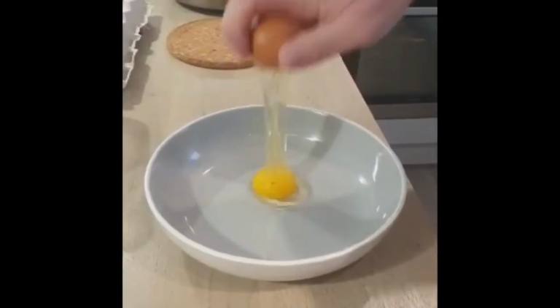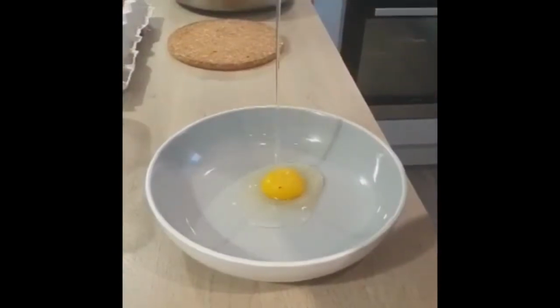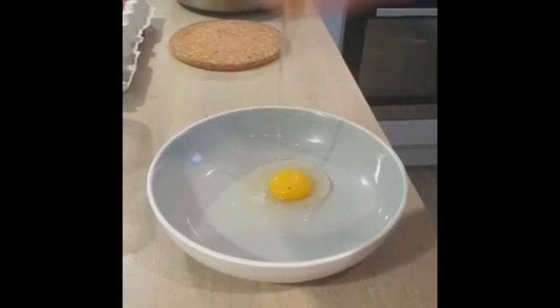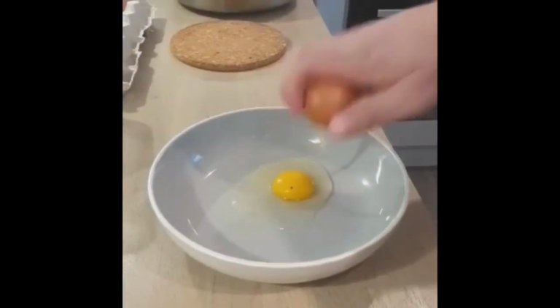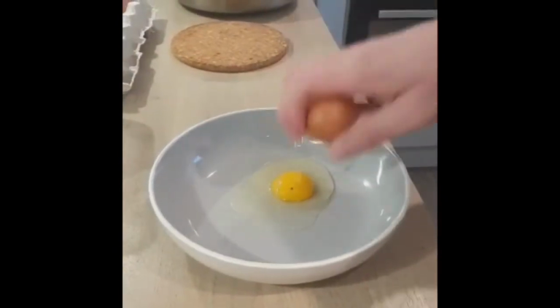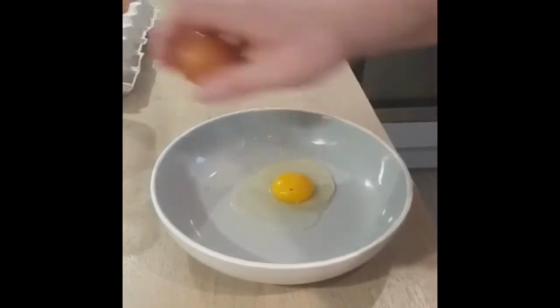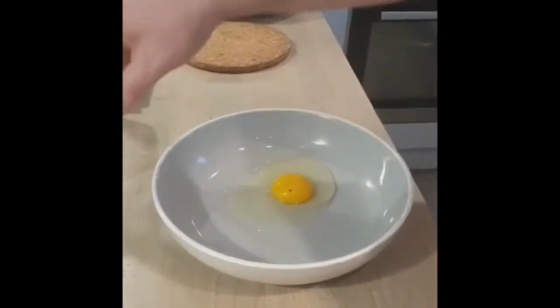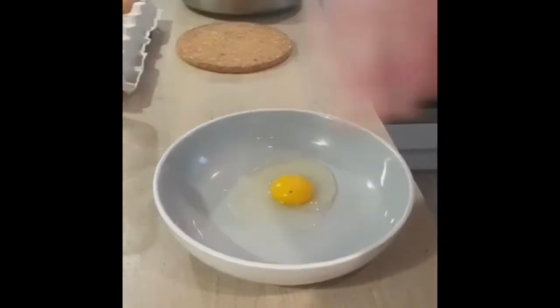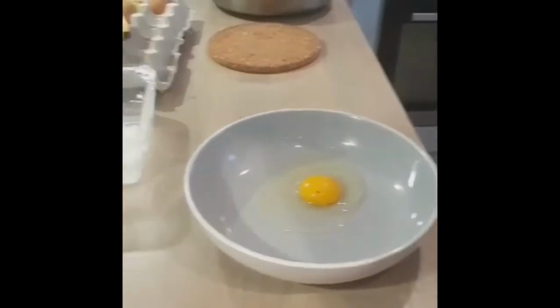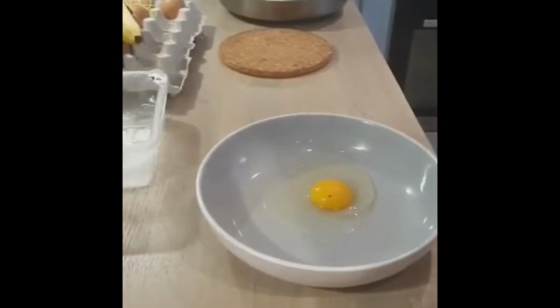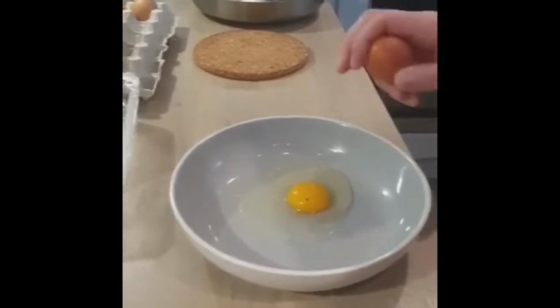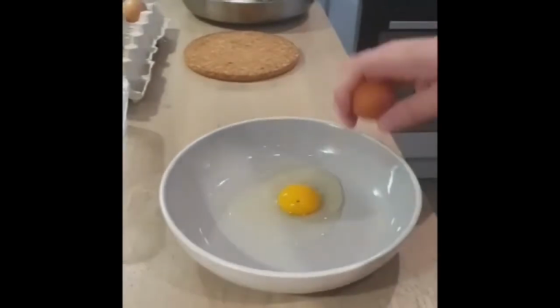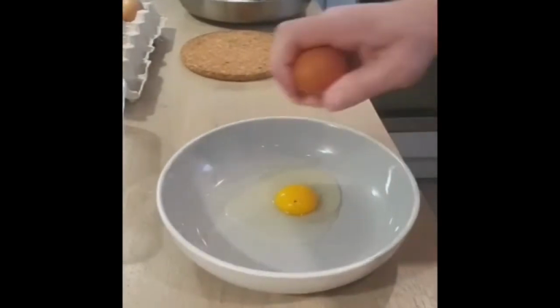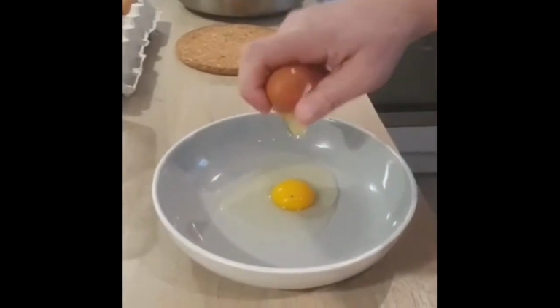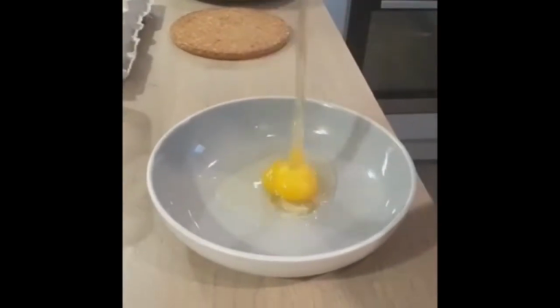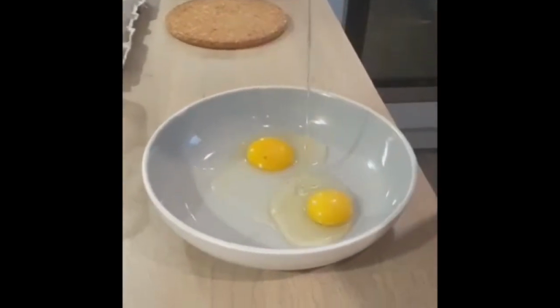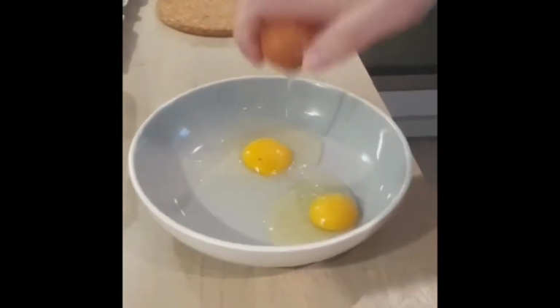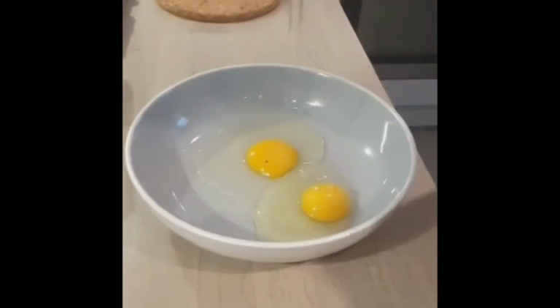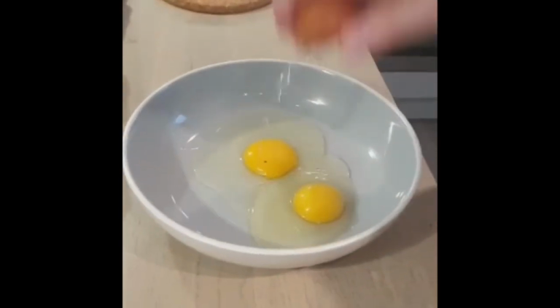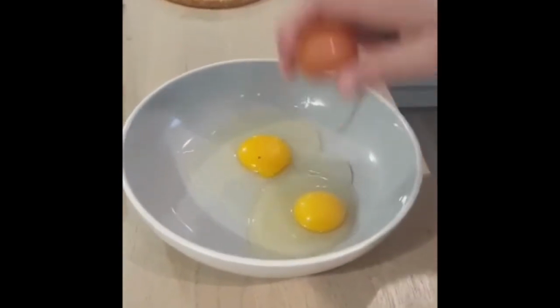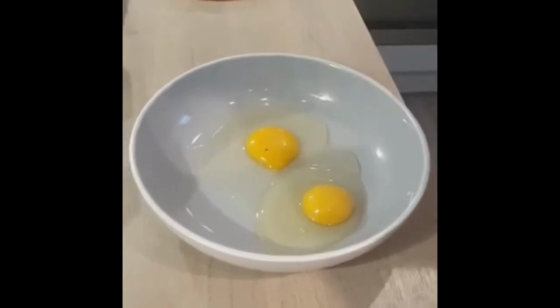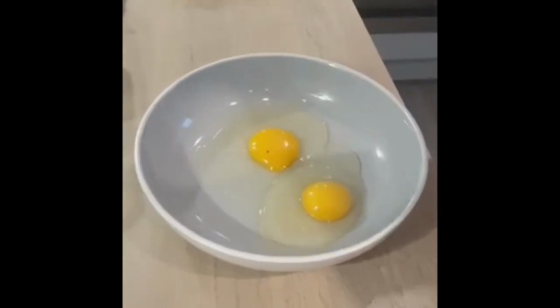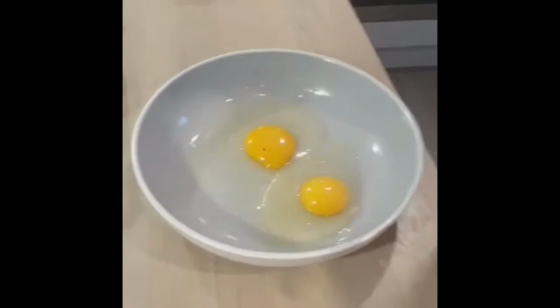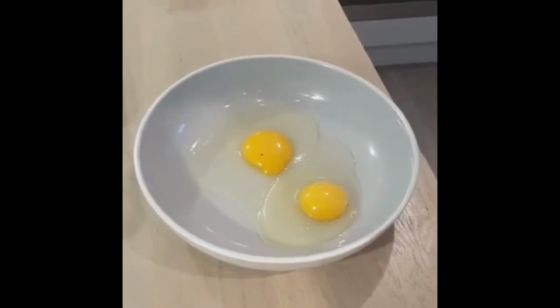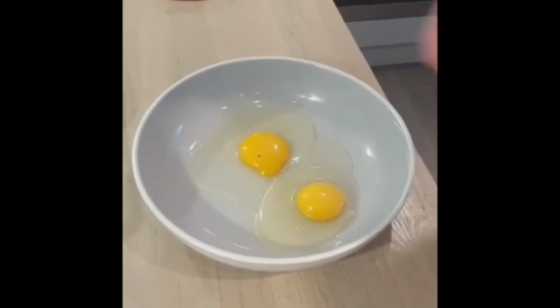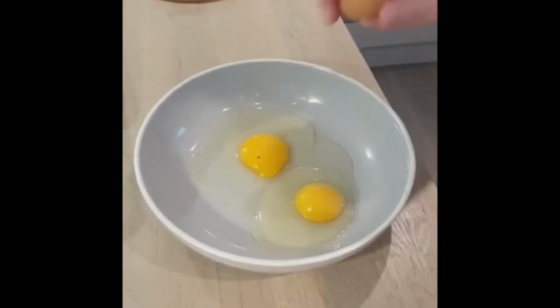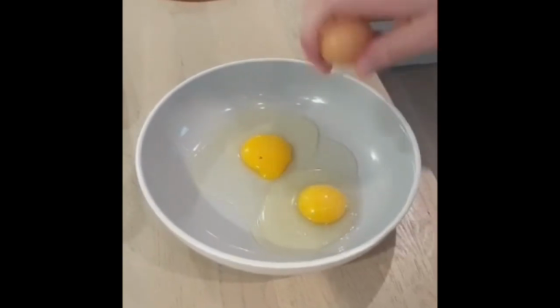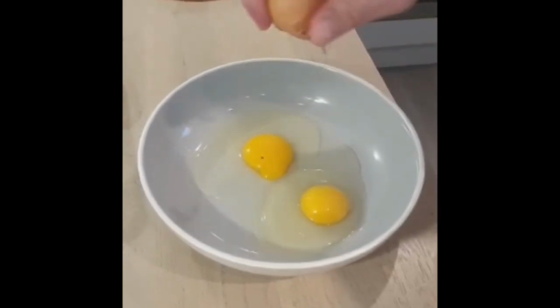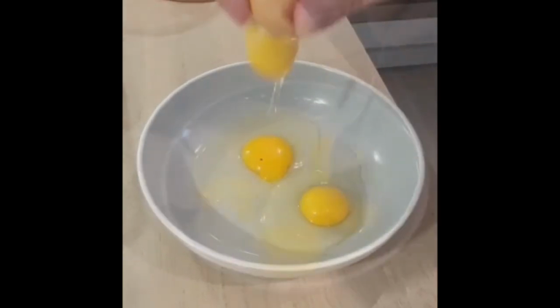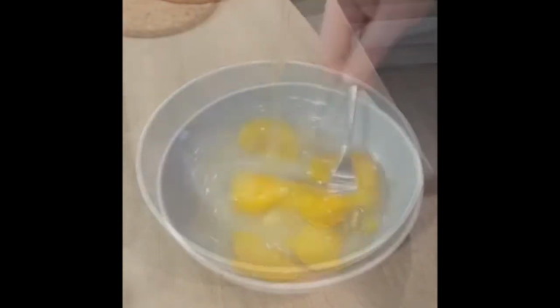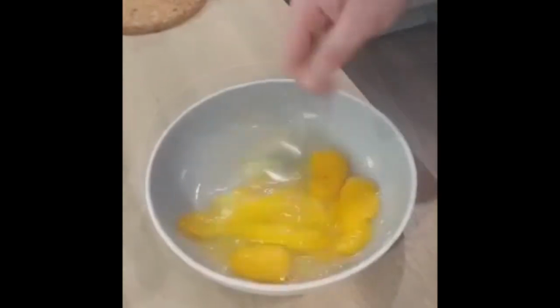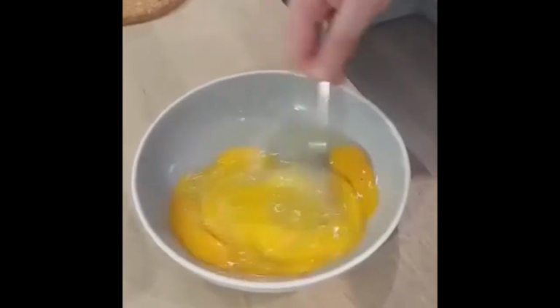Crack six eggs into a bowl that you can use in the microwave, because we need to be microwaving the egg for the egg fried rice. Whisk the eggs.